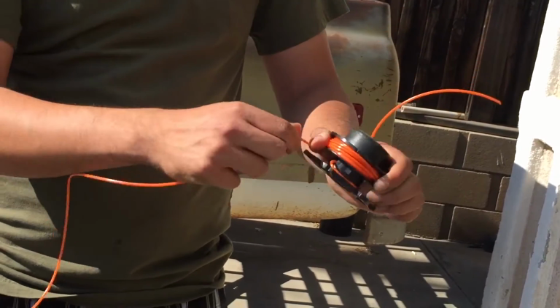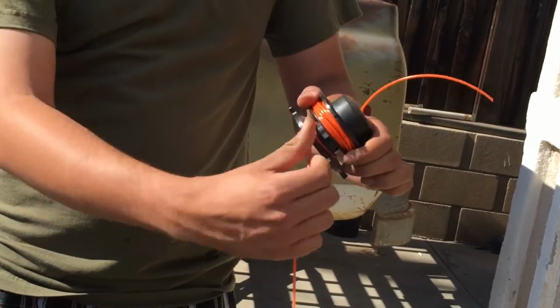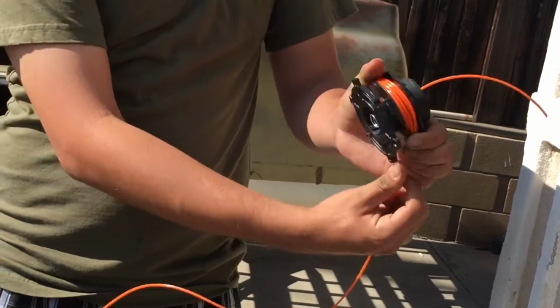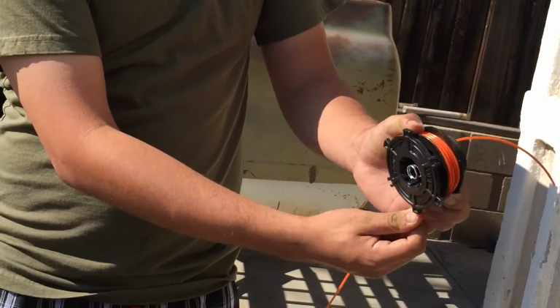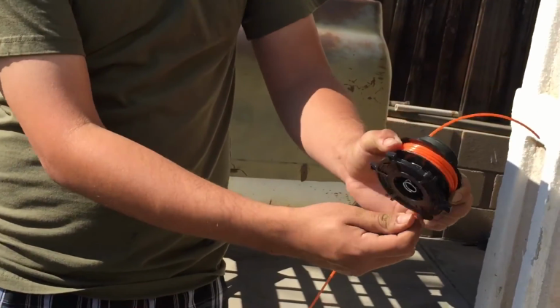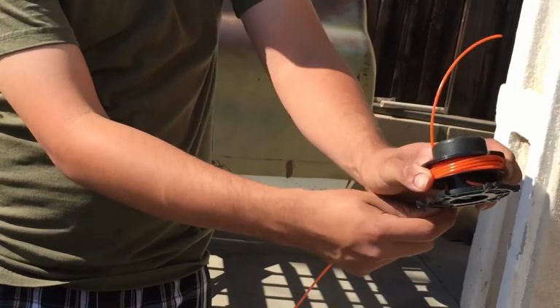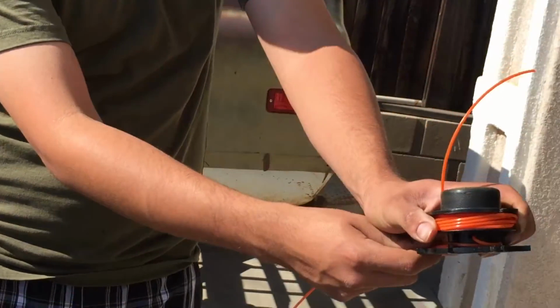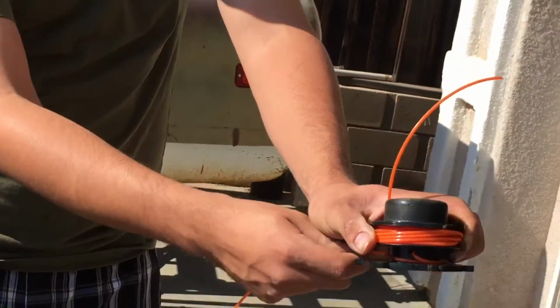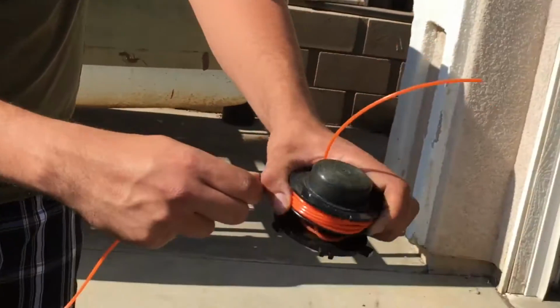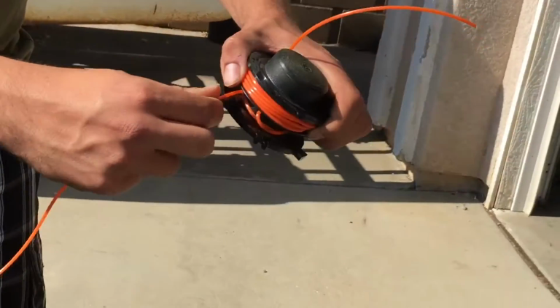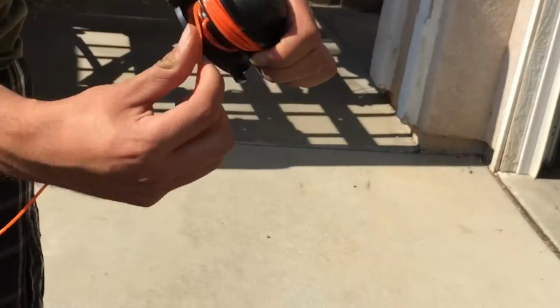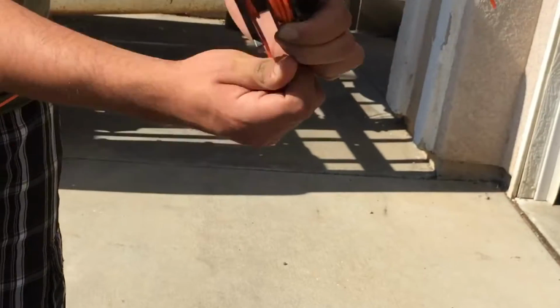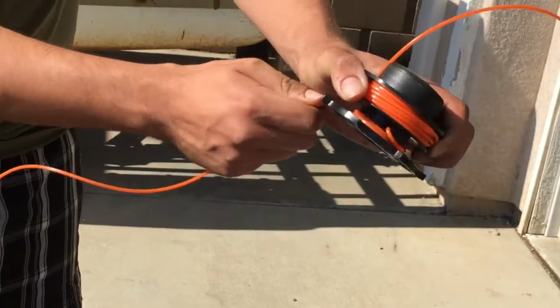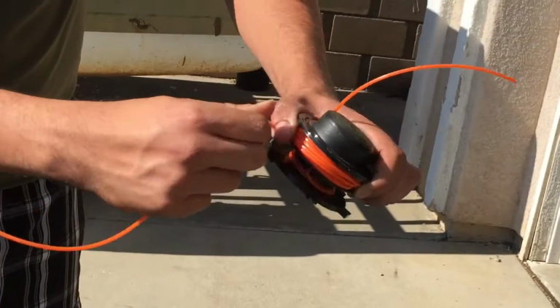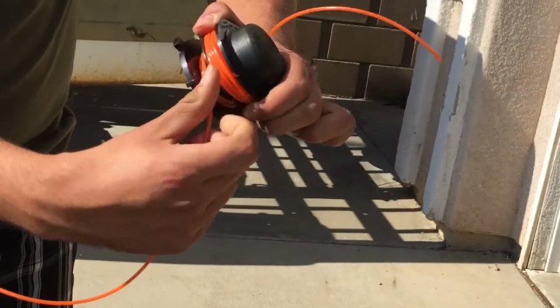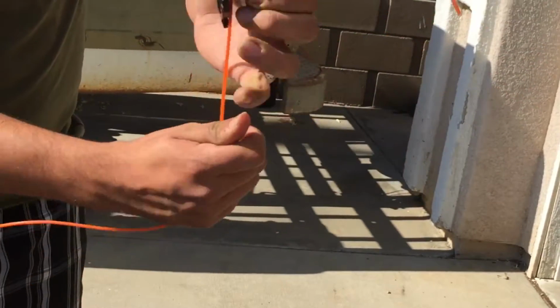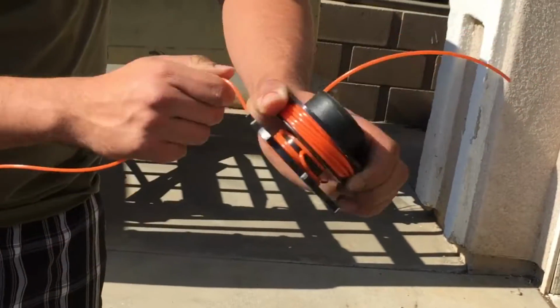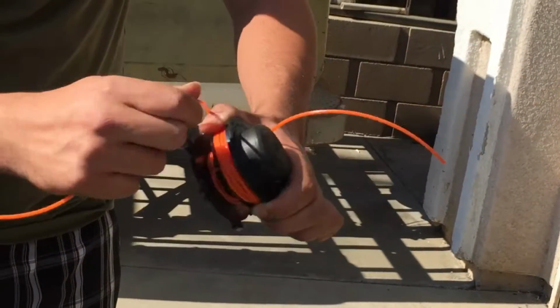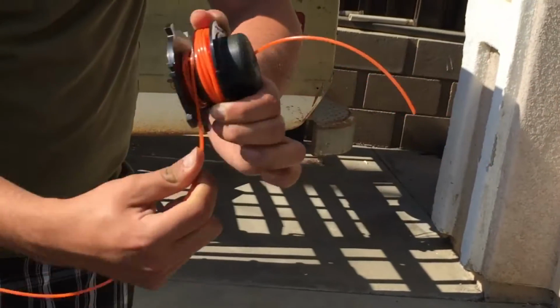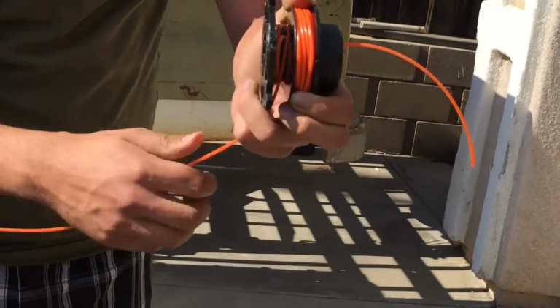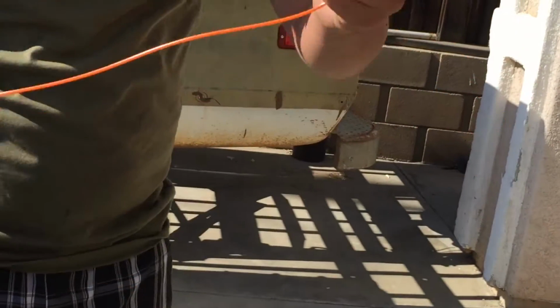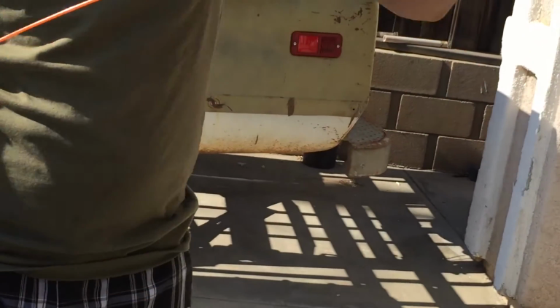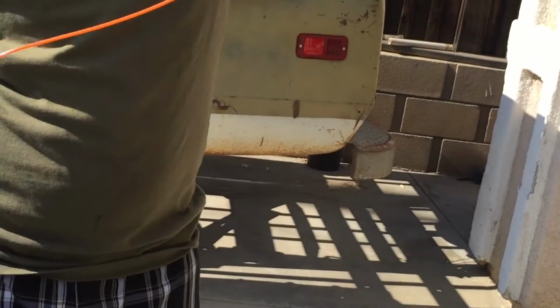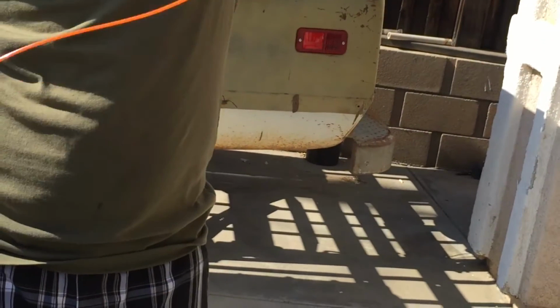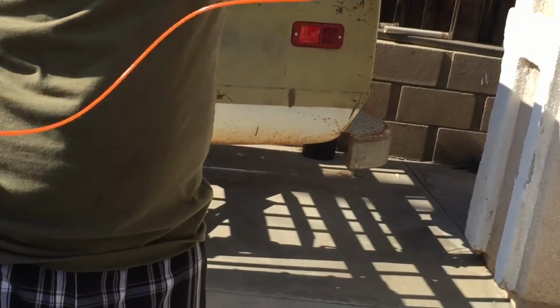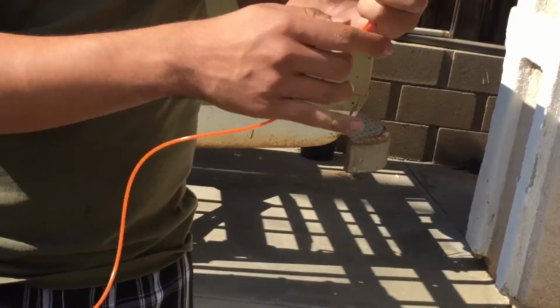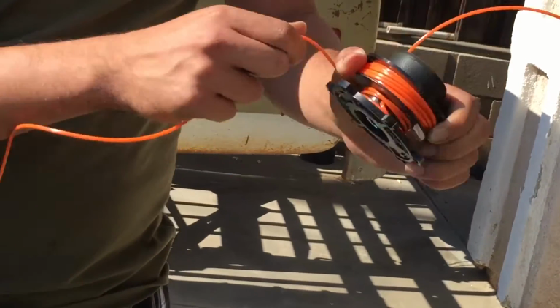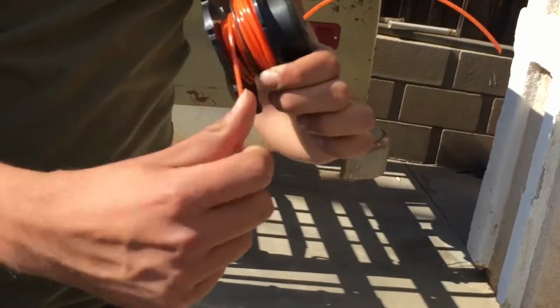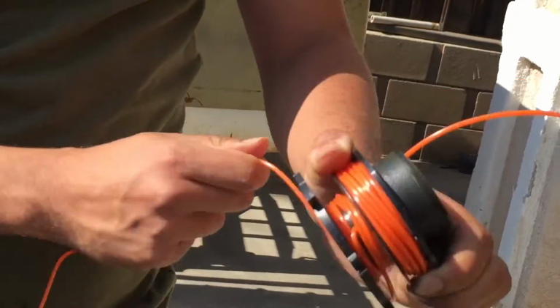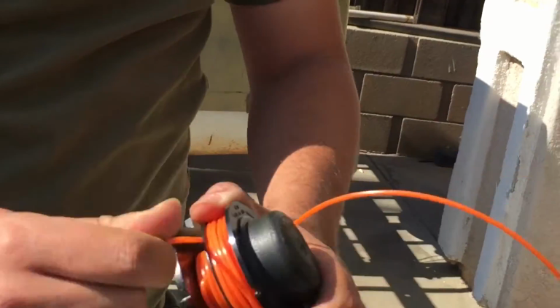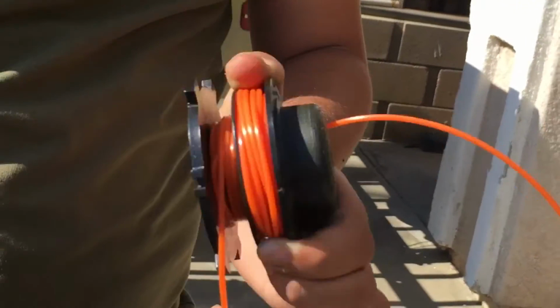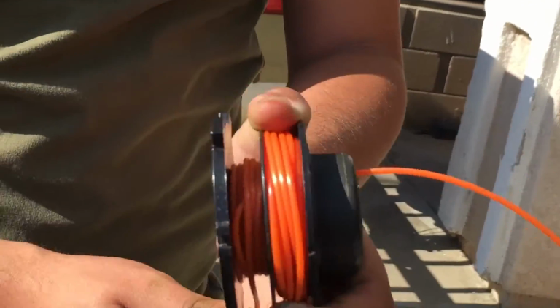And then same thing with the bottom — you start right there, then you go to the right. Go to the right. And make sure you're always twisting your line too to begin with.